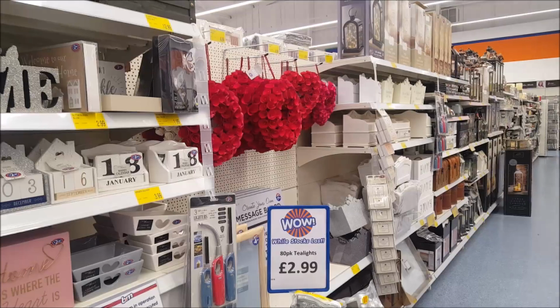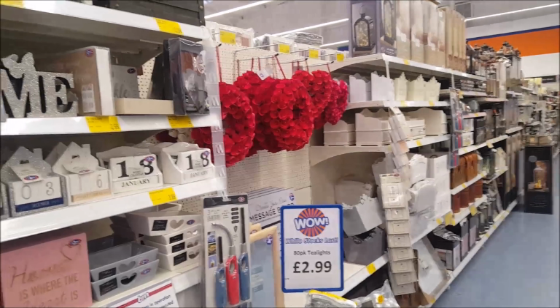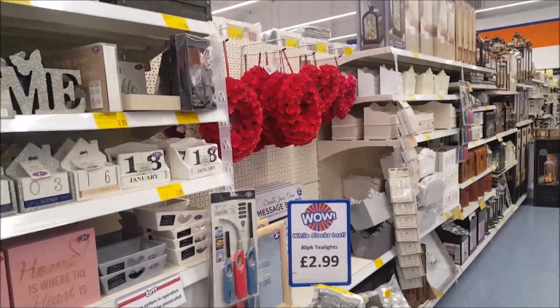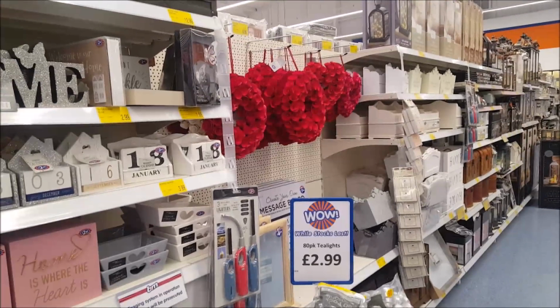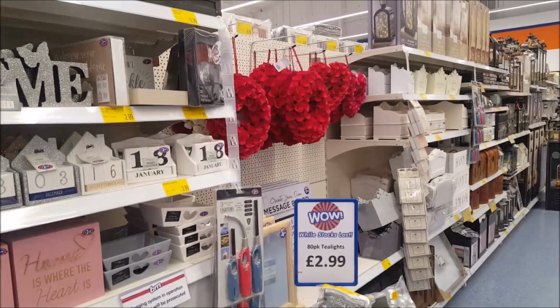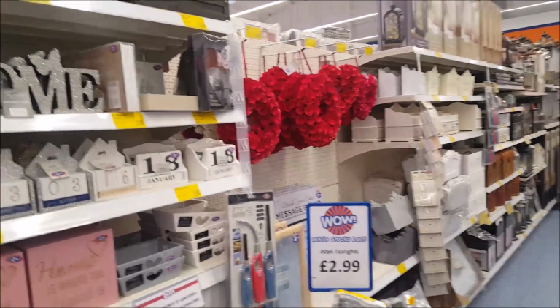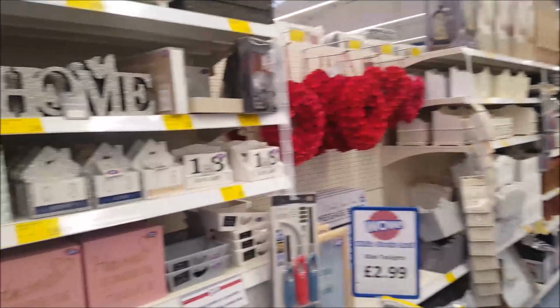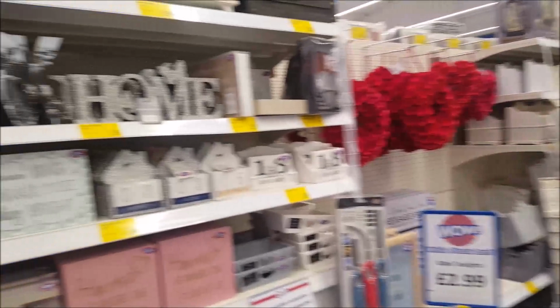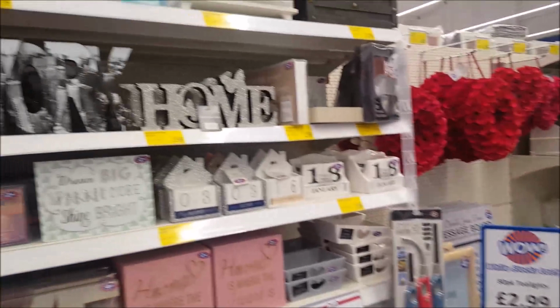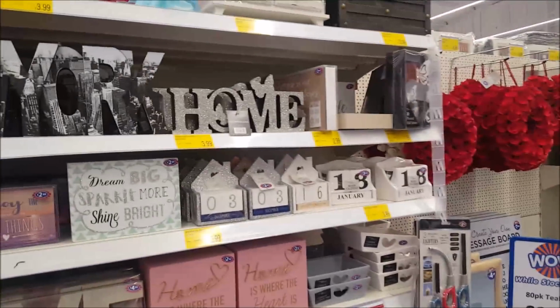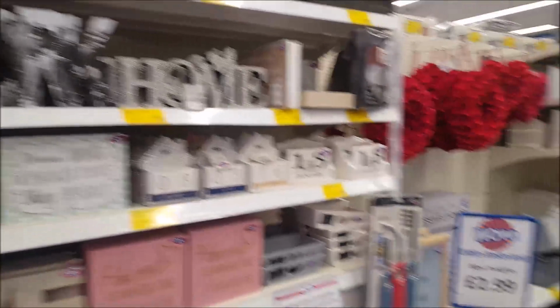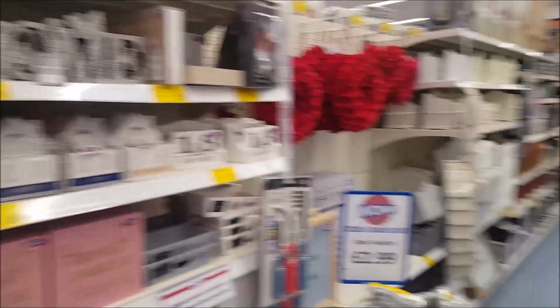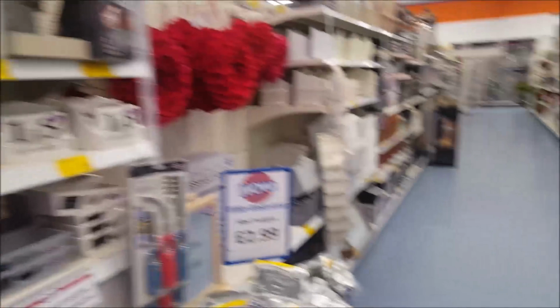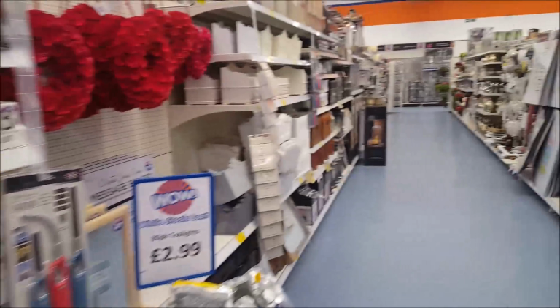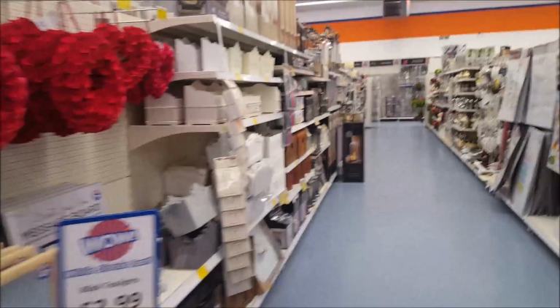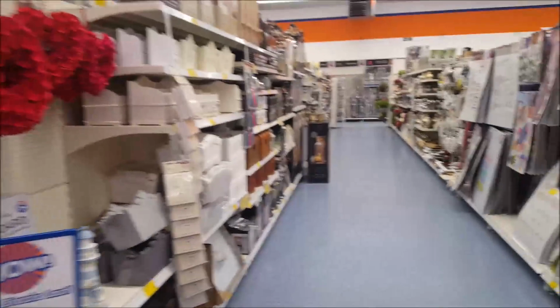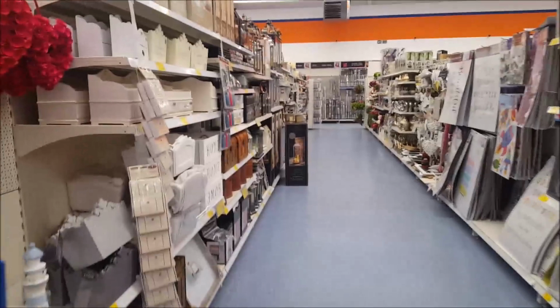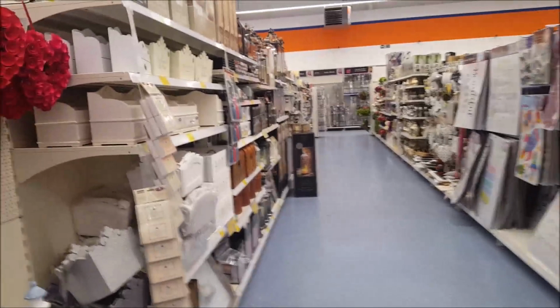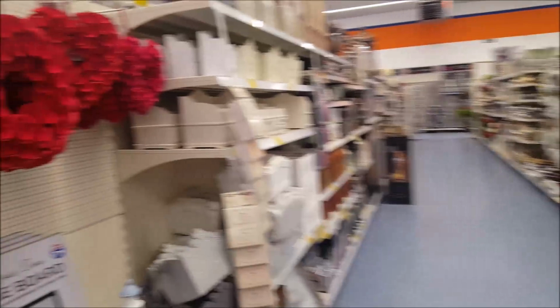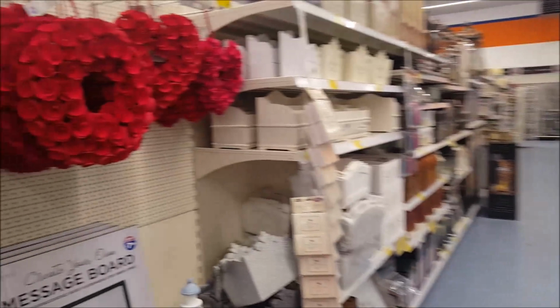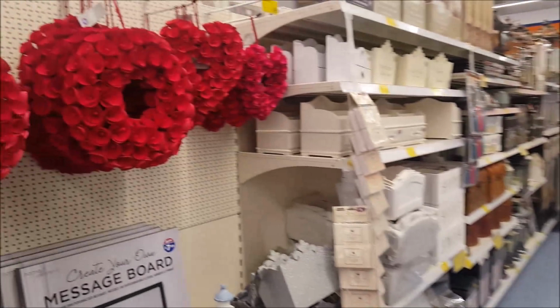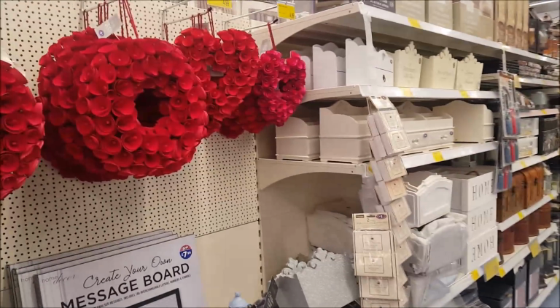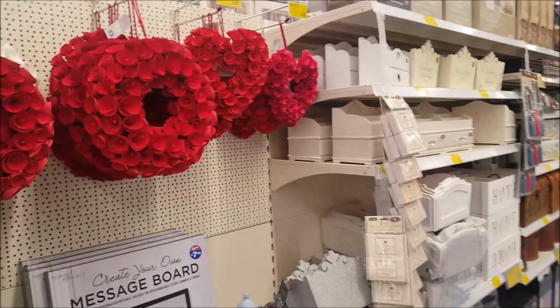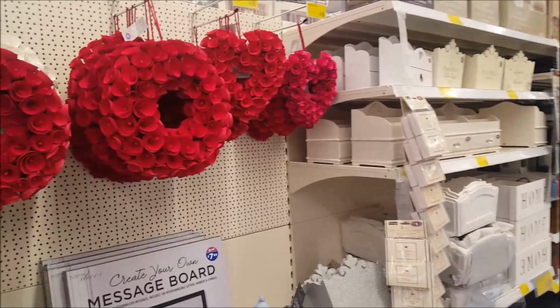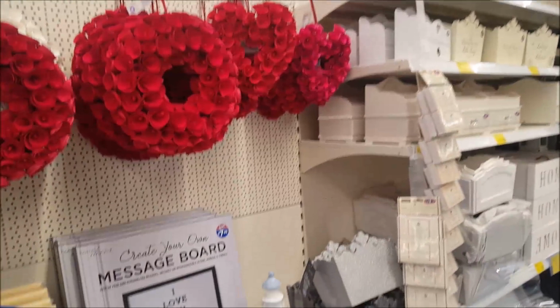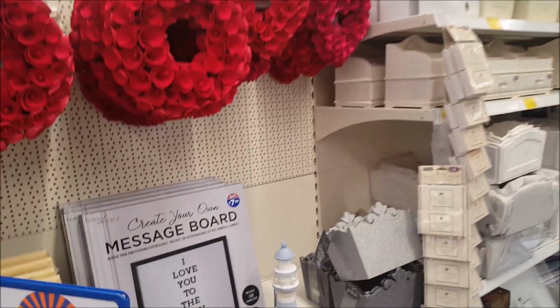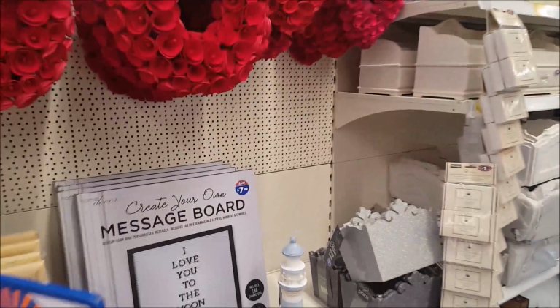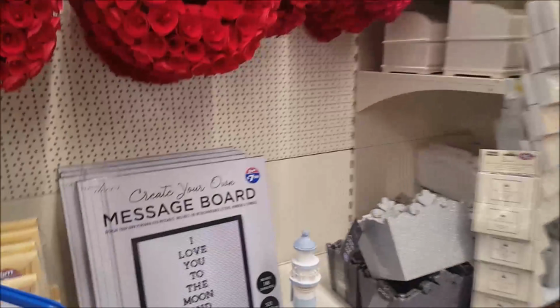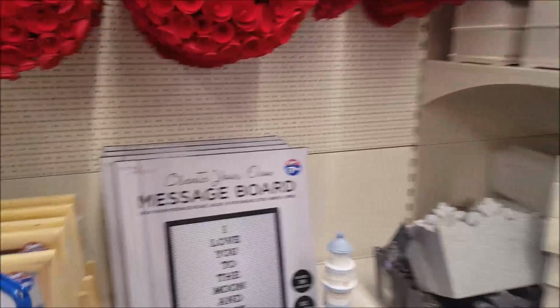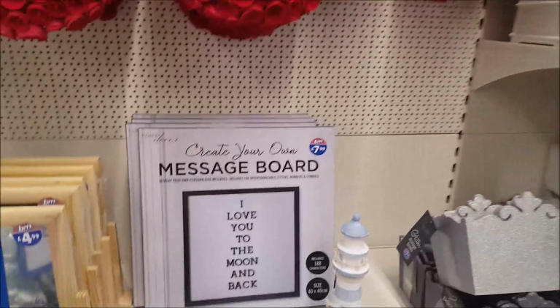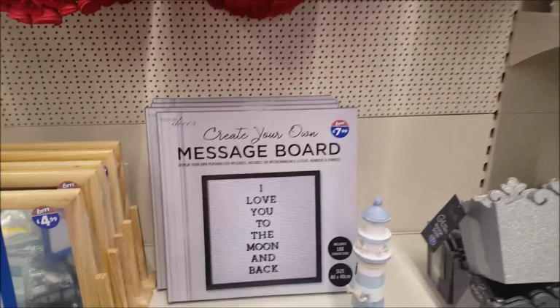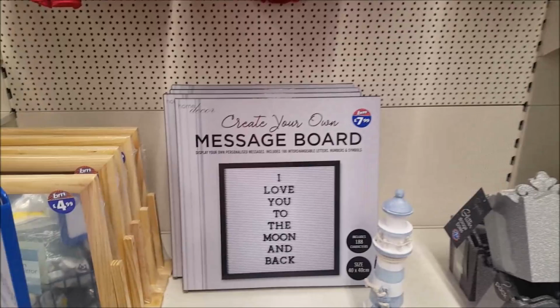Hello and welcome to Becky's Crafts and Goodies. This is the second B&M we've been in today — we just had to pop in to get a few bits, so I thought I'd do a quick video and see if there's anything different in this one.